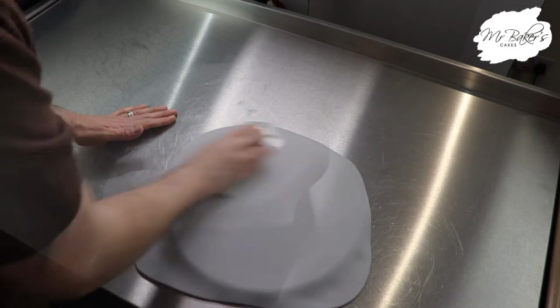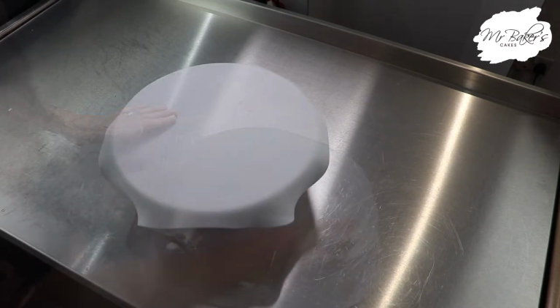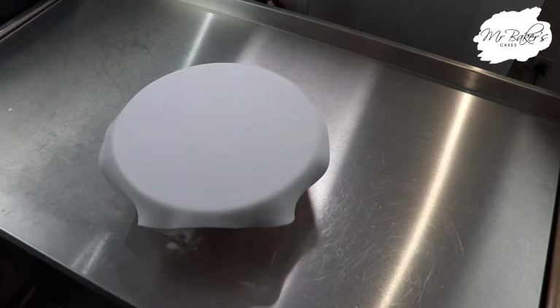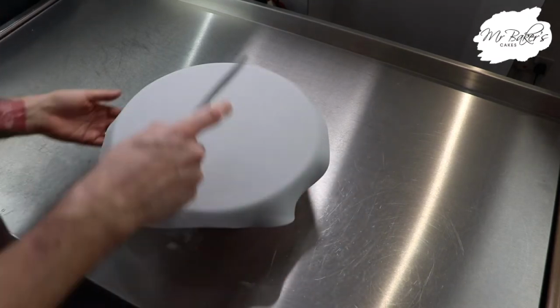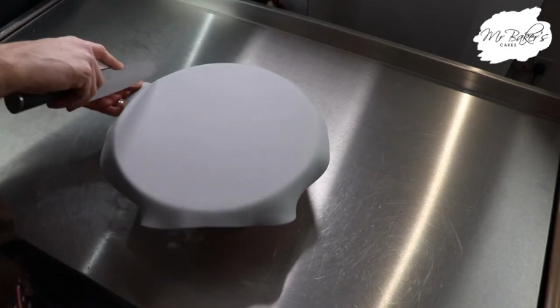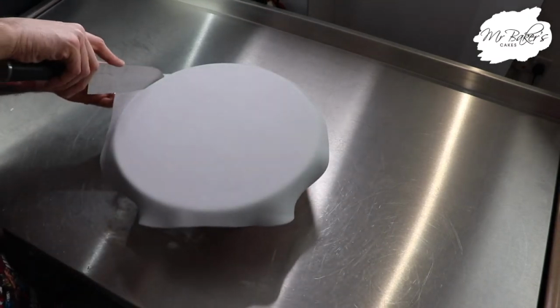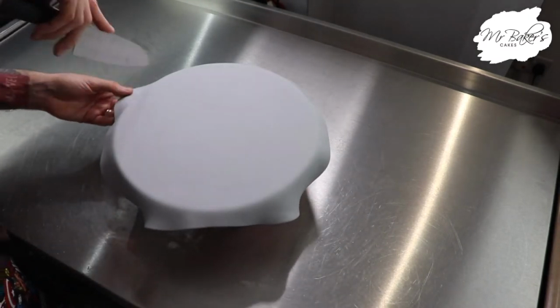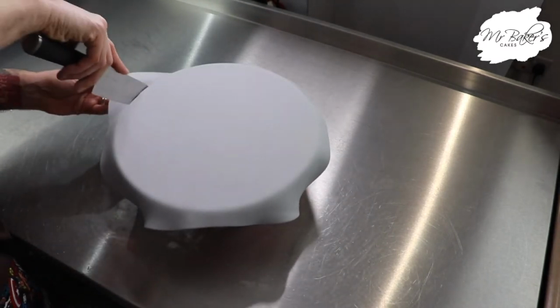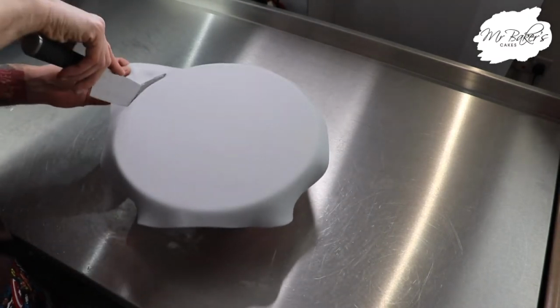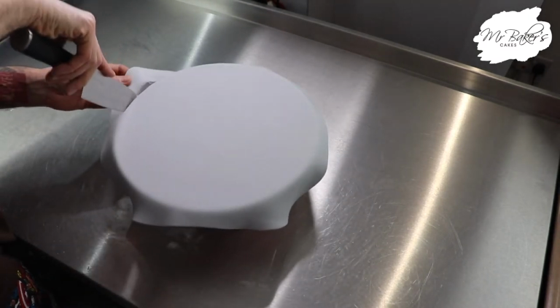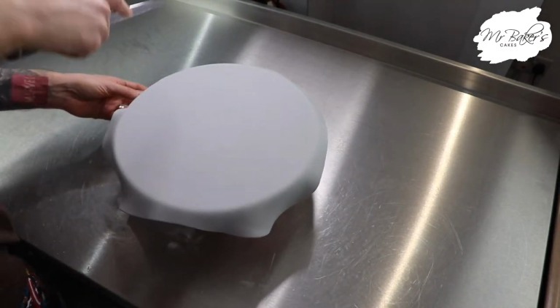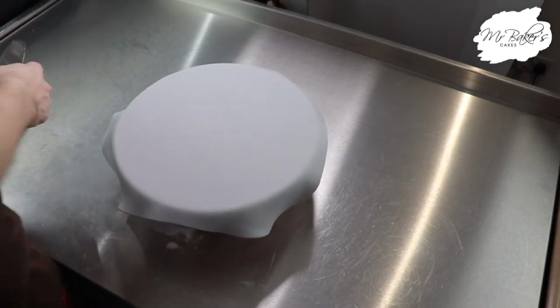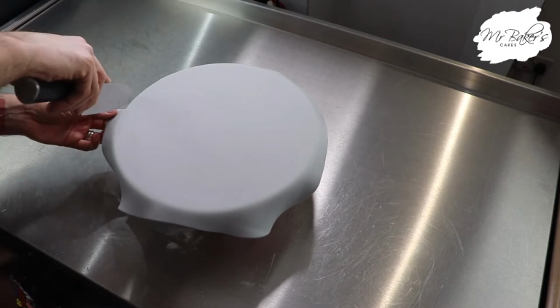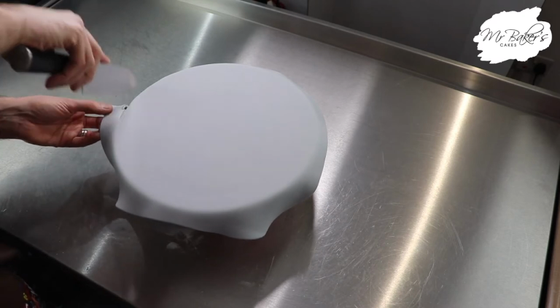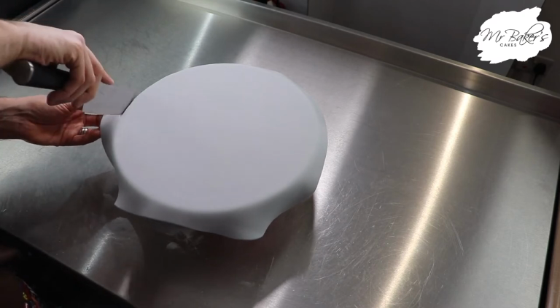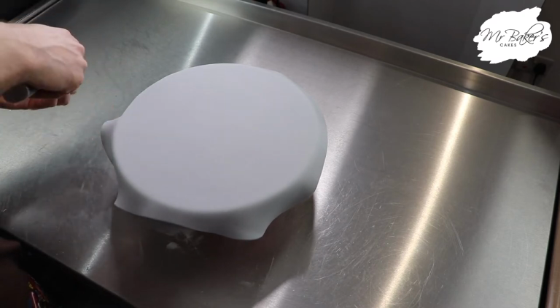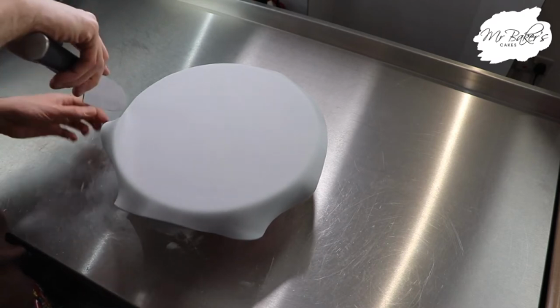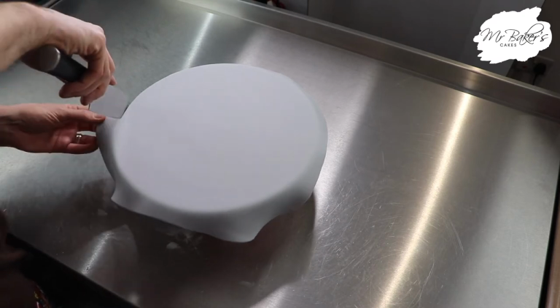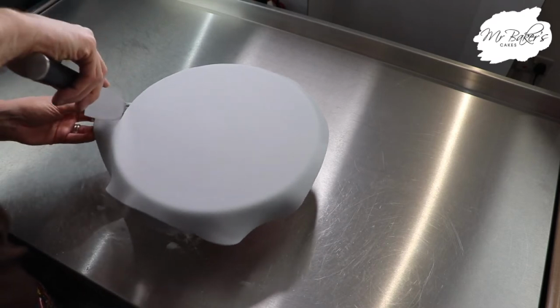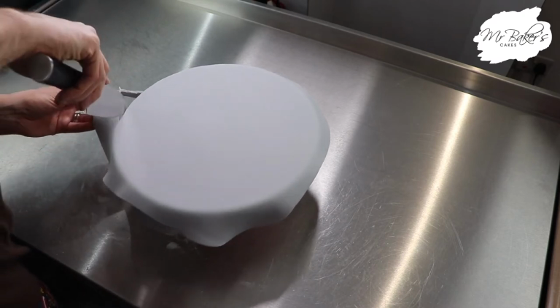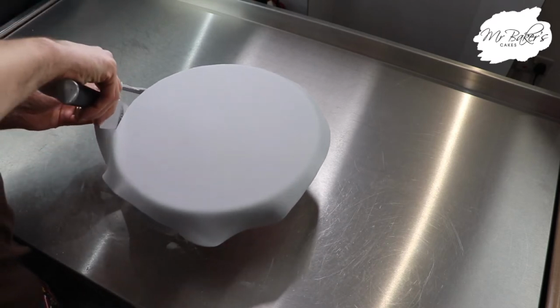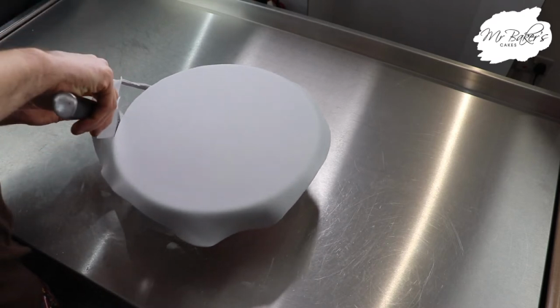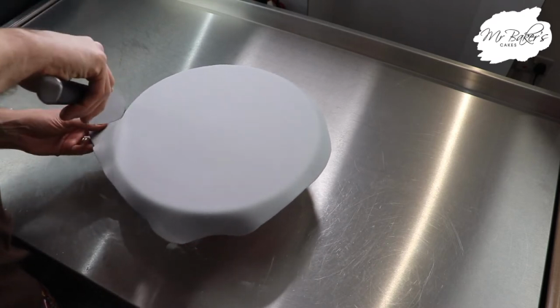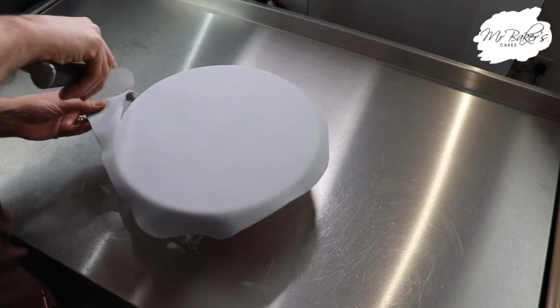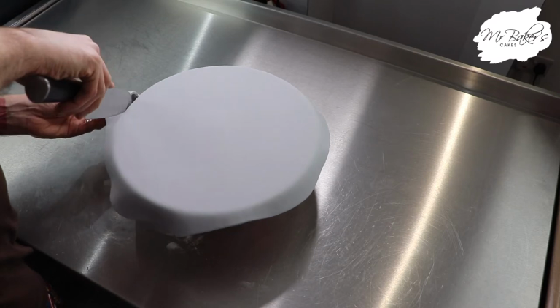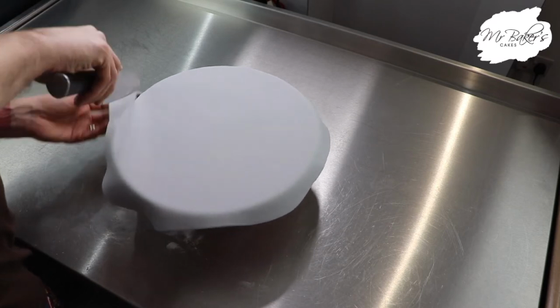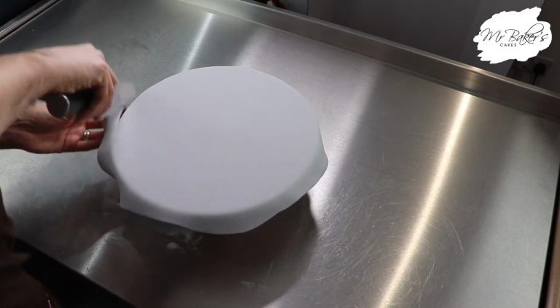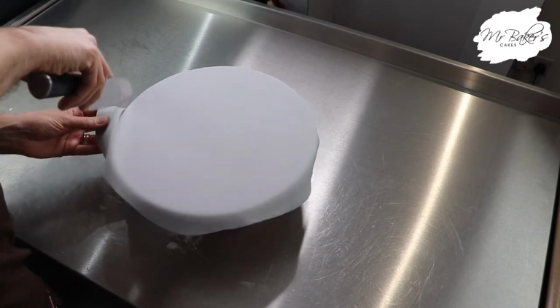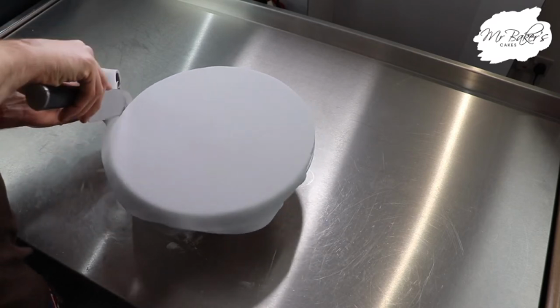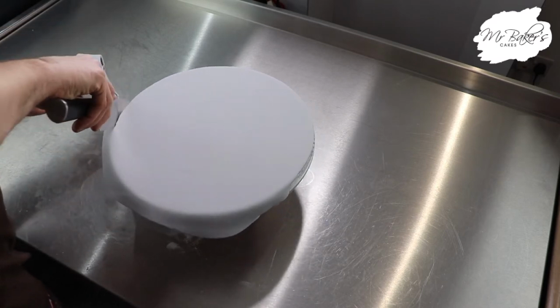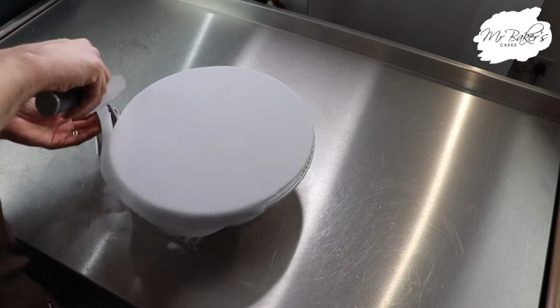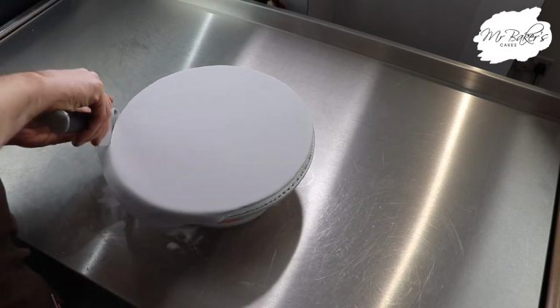Transfer the cake onto a turntable and then use a sharp knife to trim around the edge in a downward soaring motion. Remember if you get any paste building up on the knife to remove this, otherwise it can cause the paste to drag down.